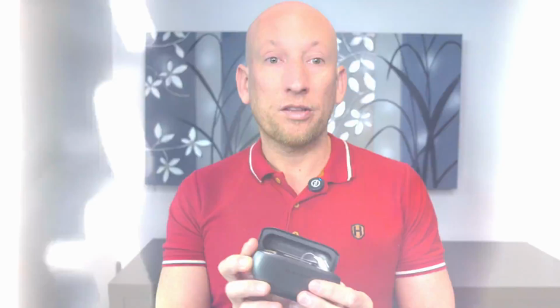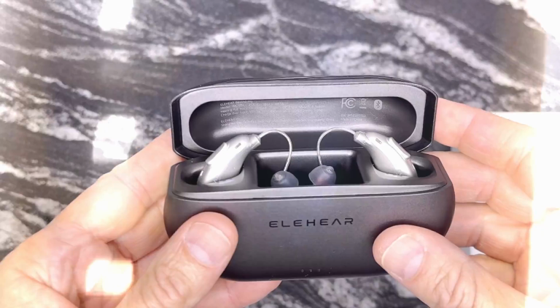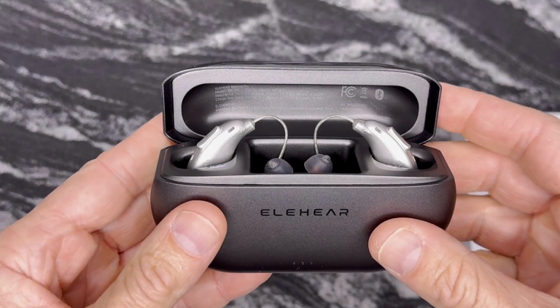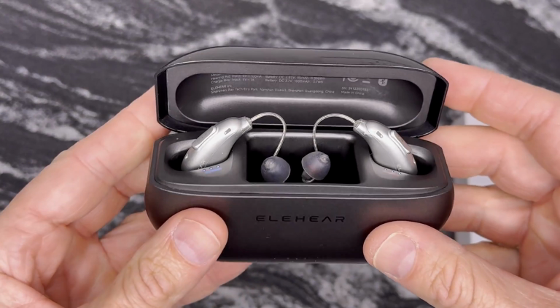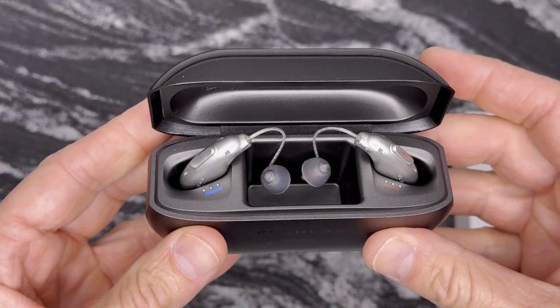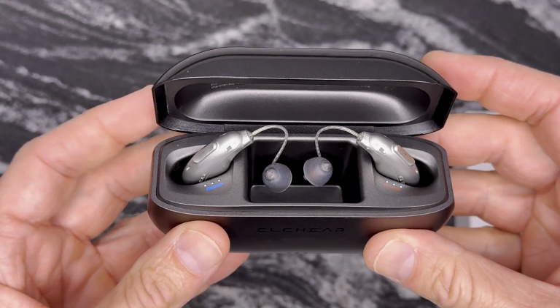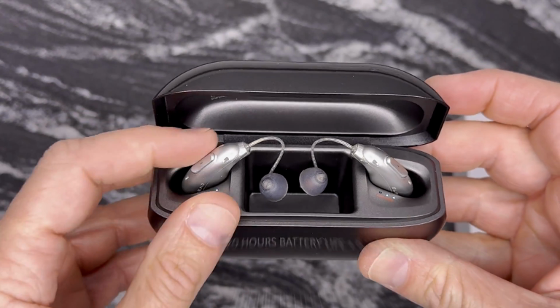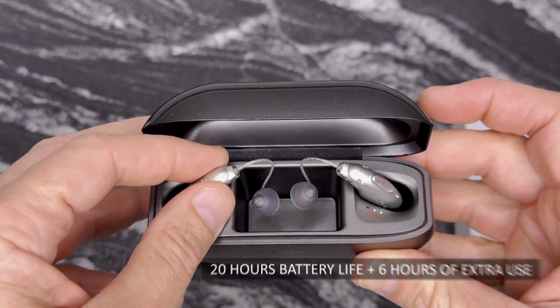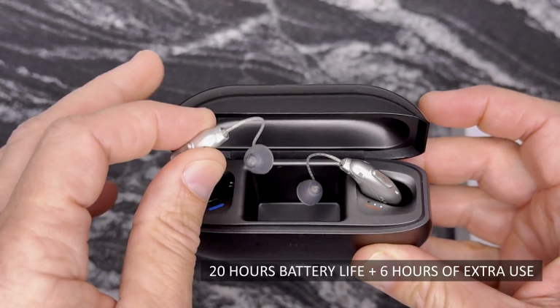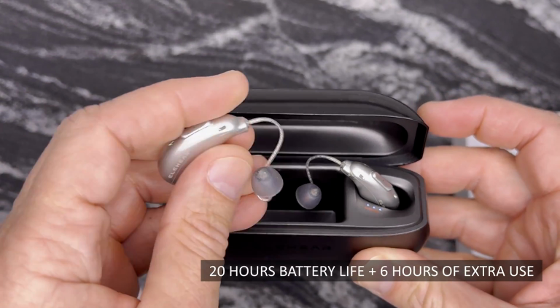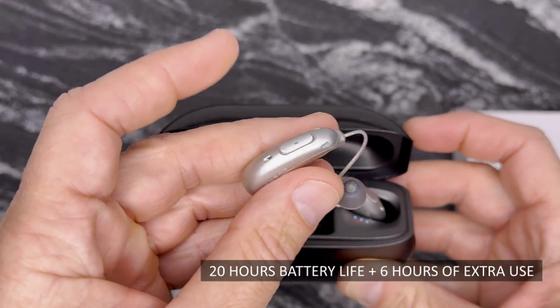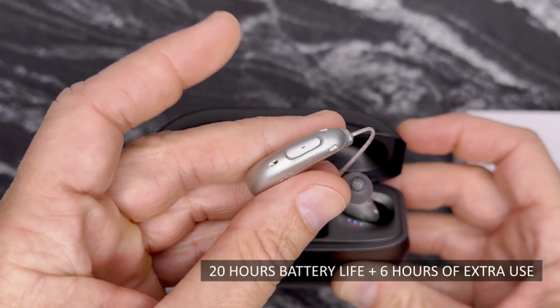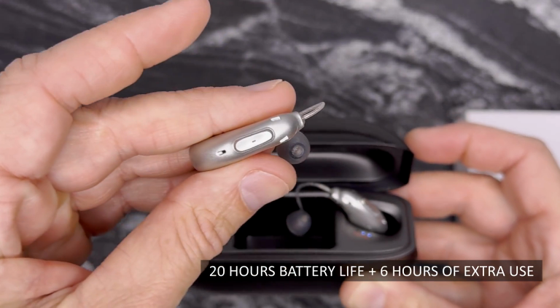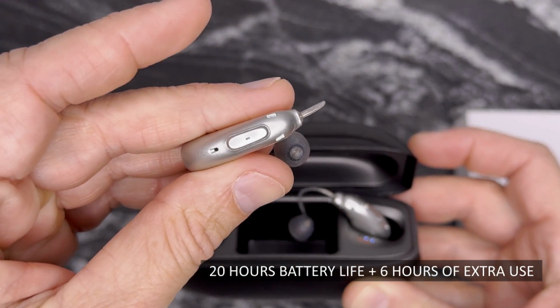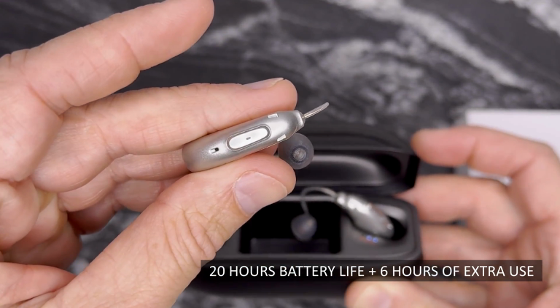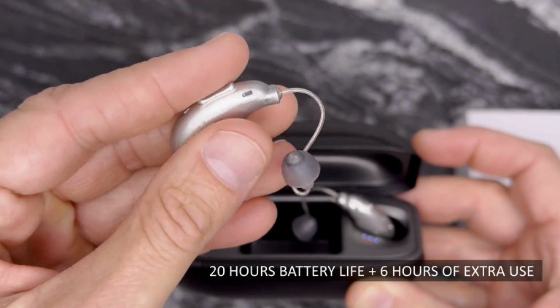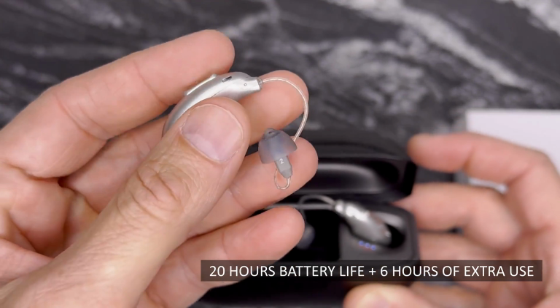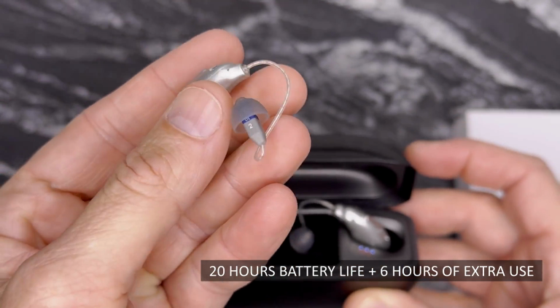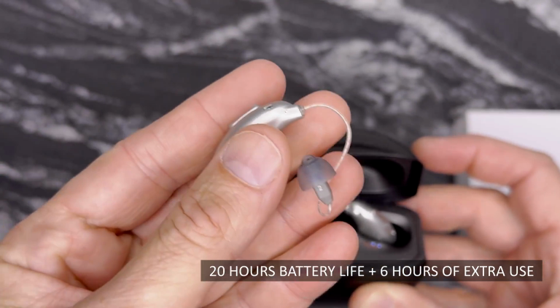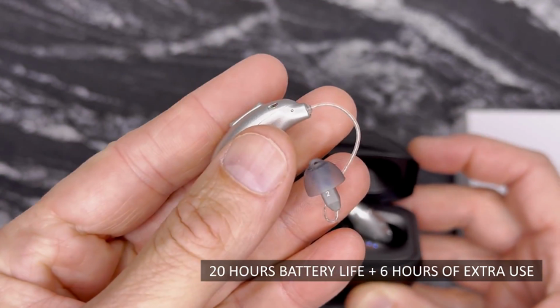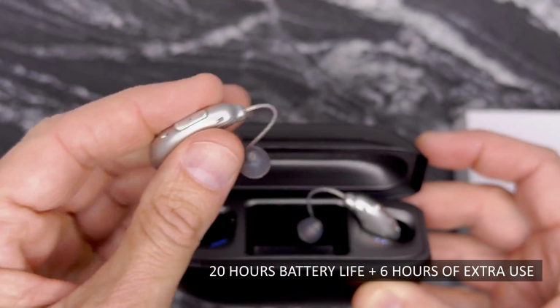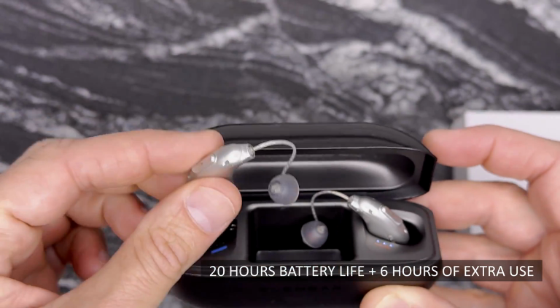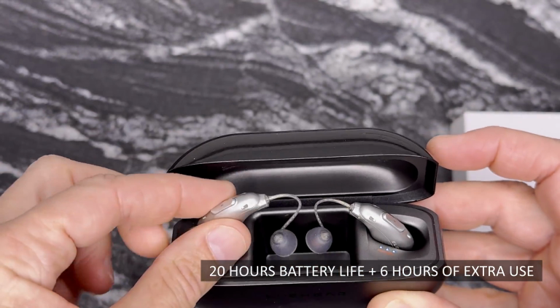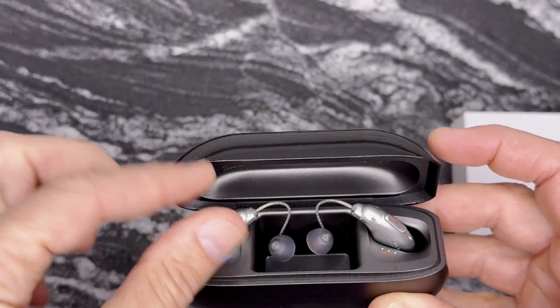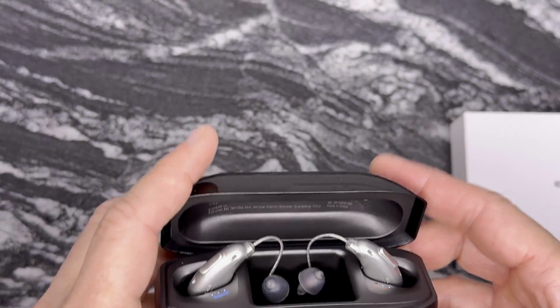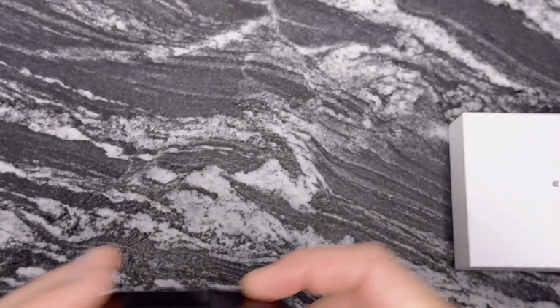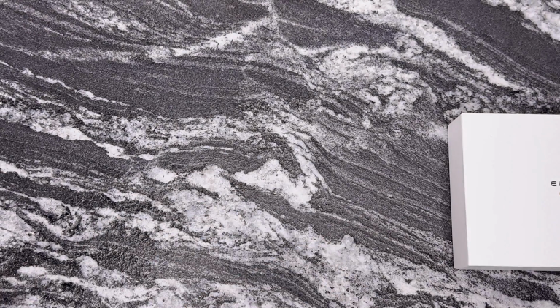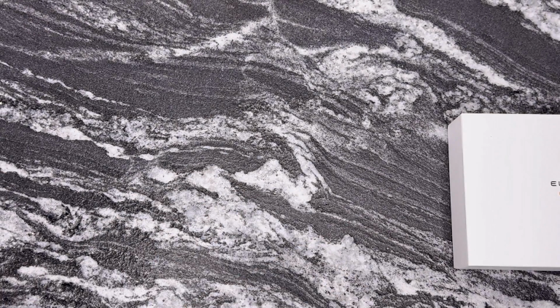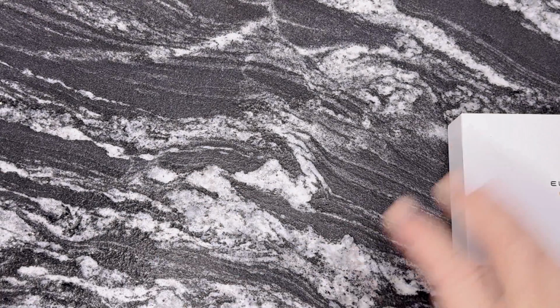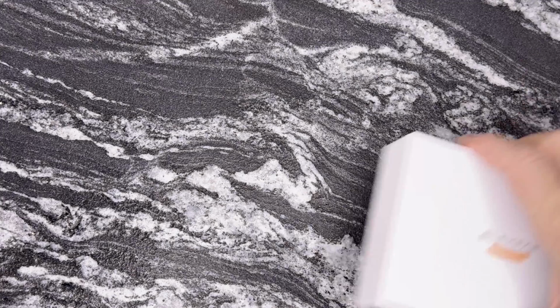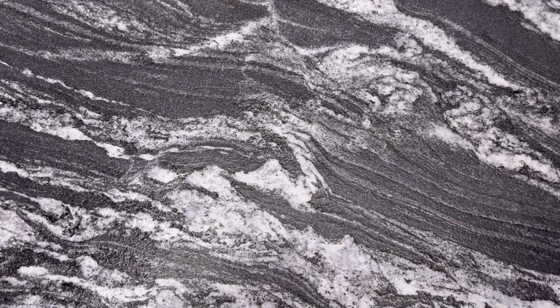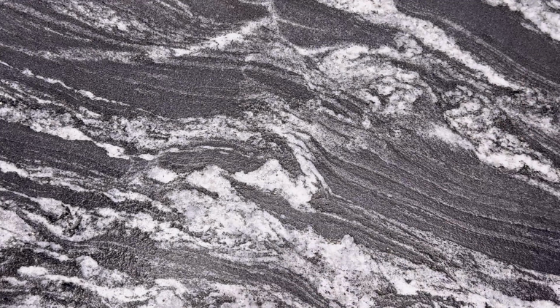The battery gives you 20 hours on a full charge, with a fast 15-minute top-up for six hours of extra use. The included charging case holds four recharges and fits in your pocket.